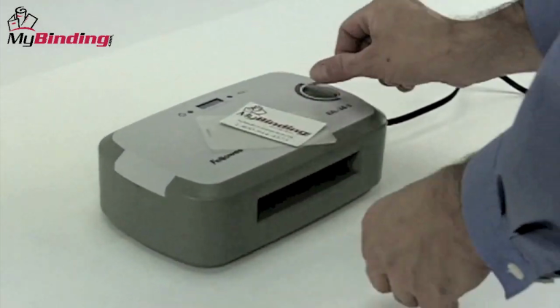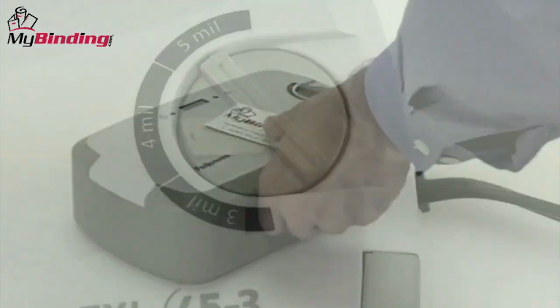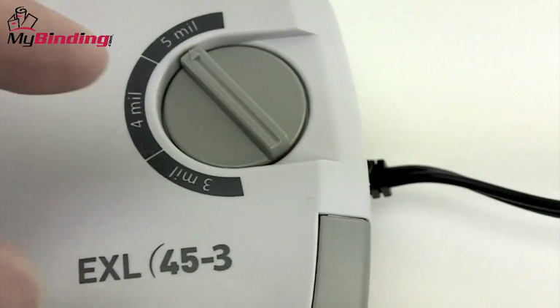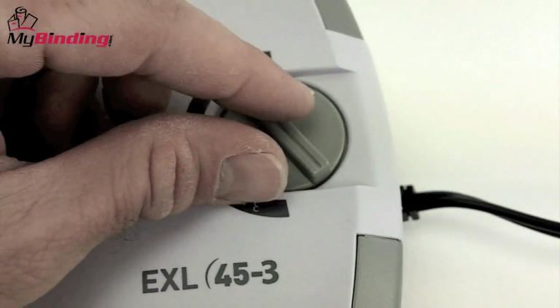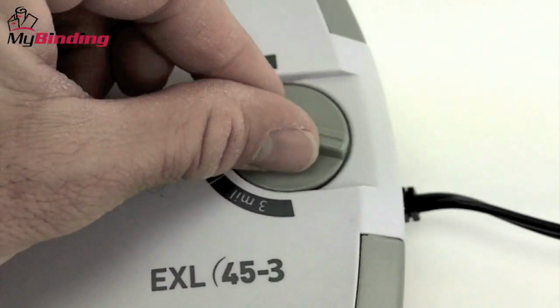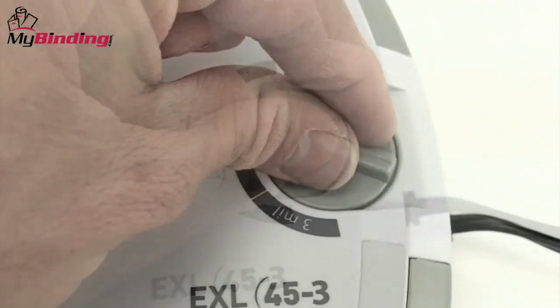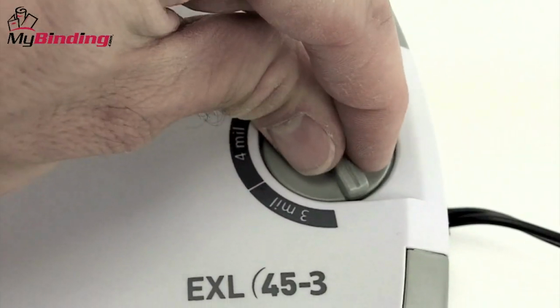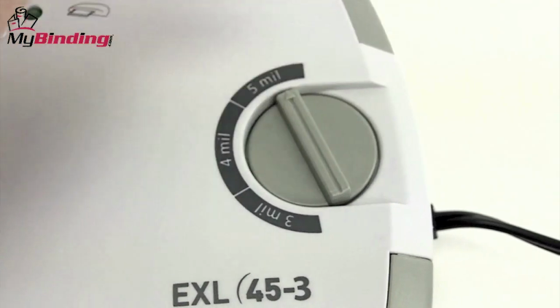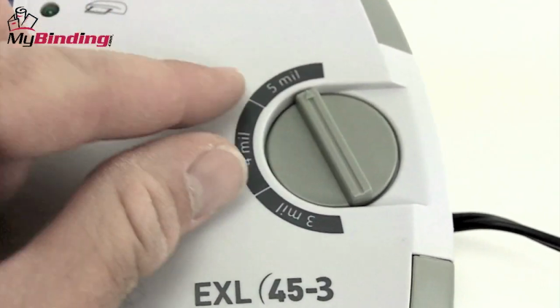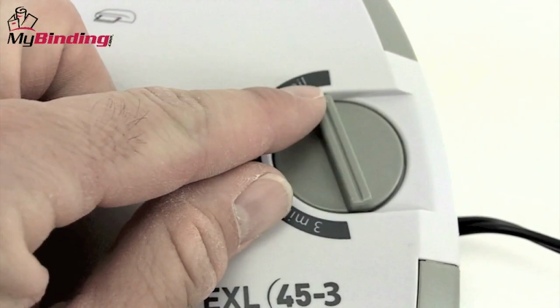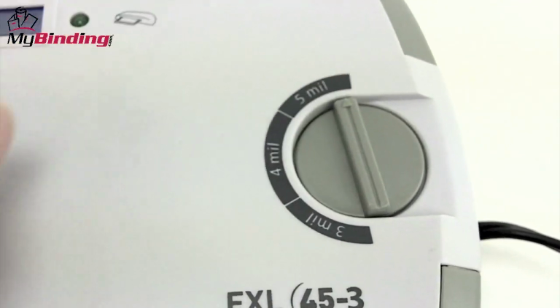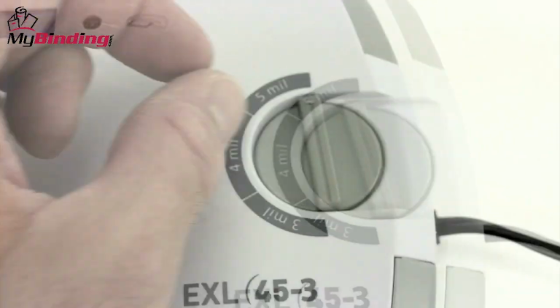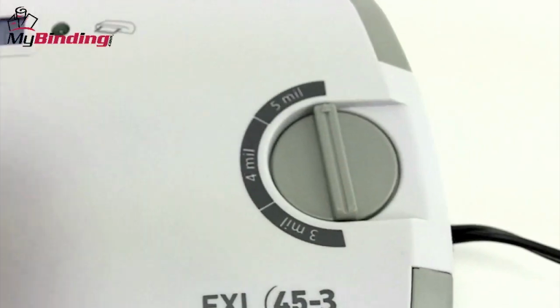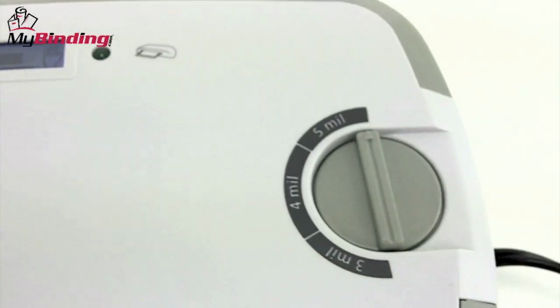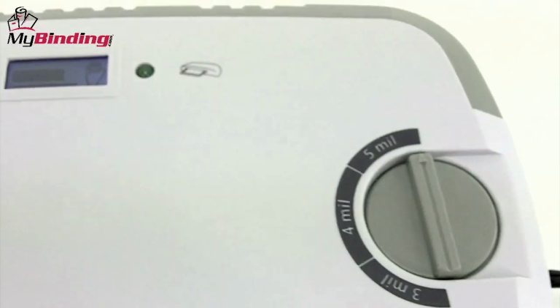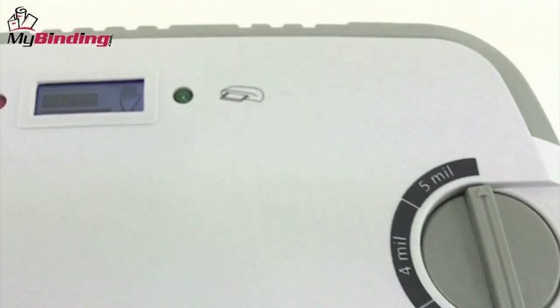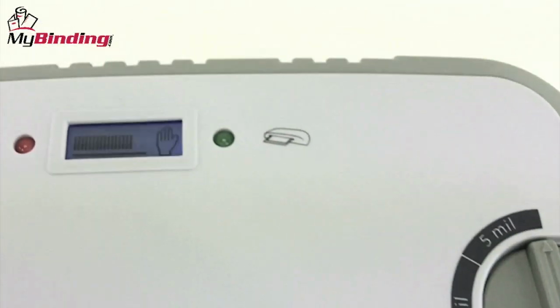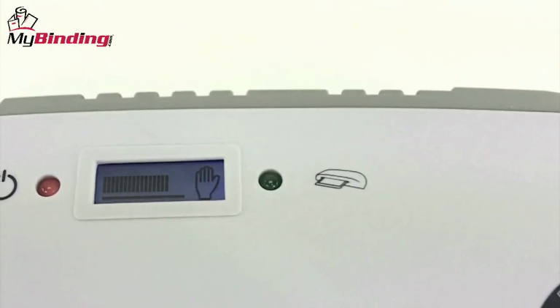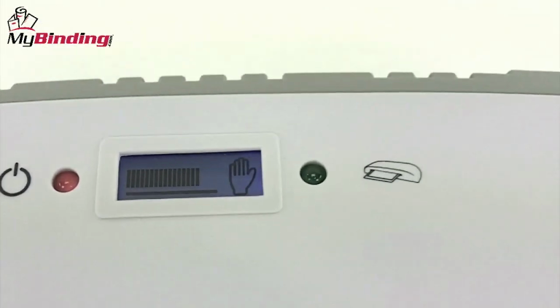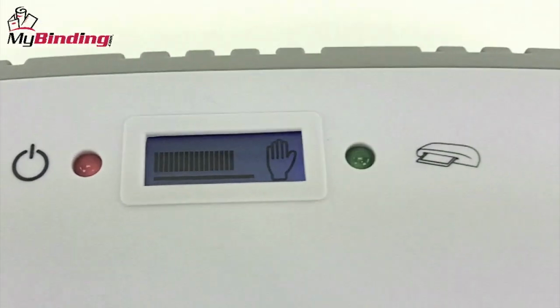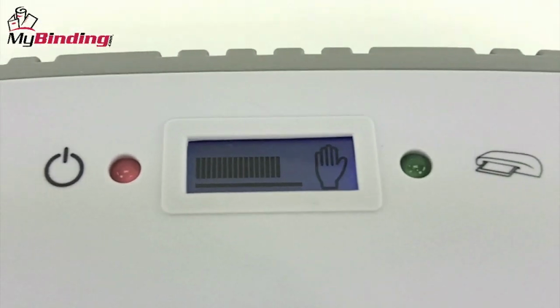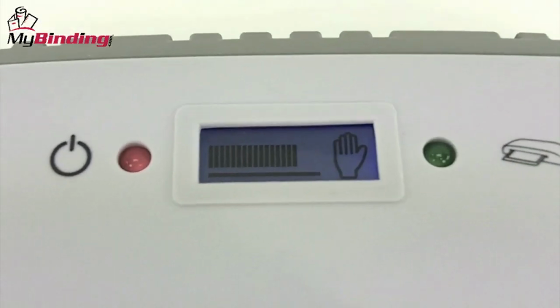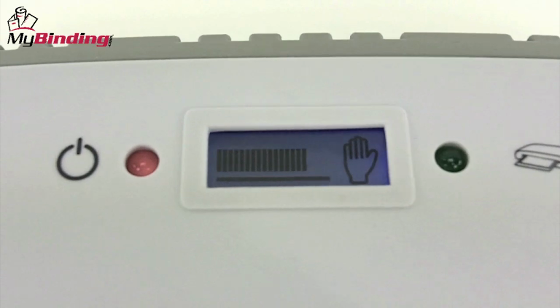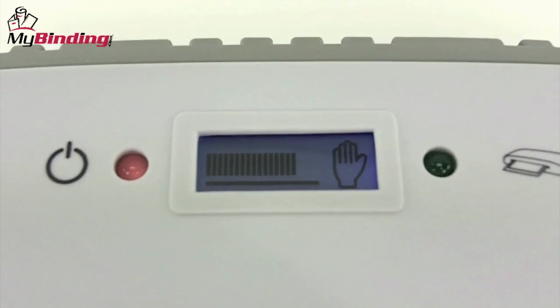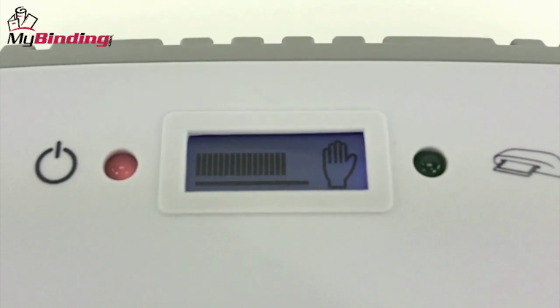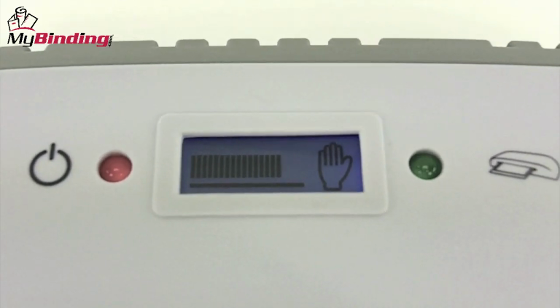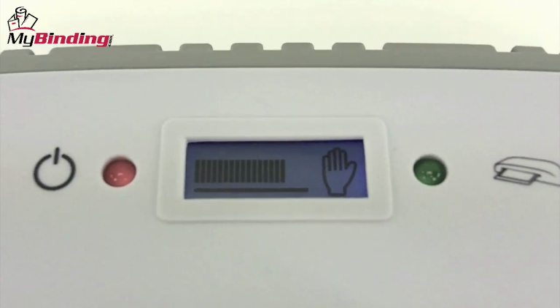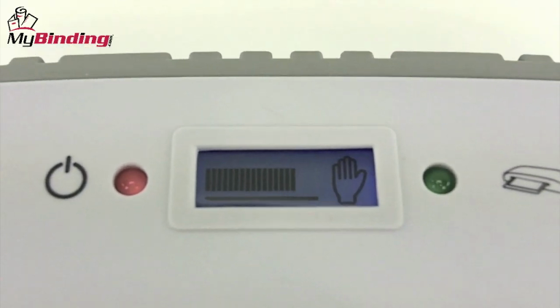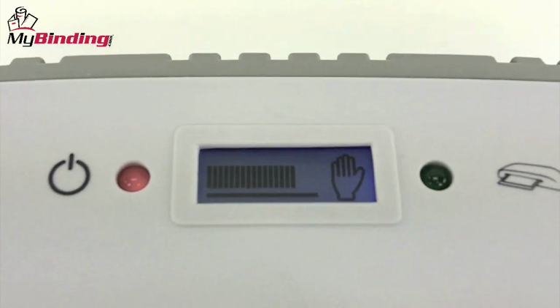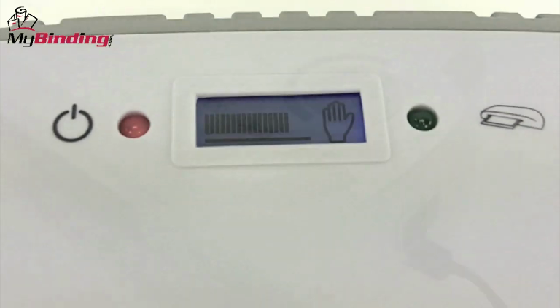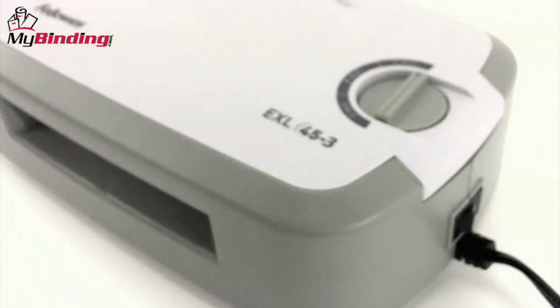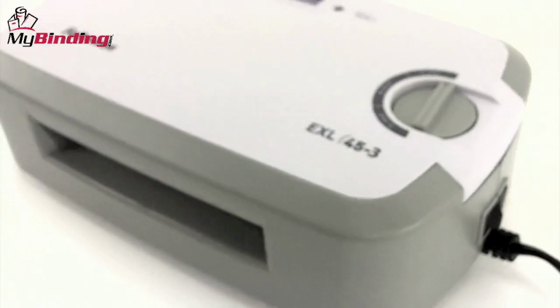On the top is a small dial that you turn to choose what size pouch thickness you want. This can handle 3, 4, or 5 mil. We like the small screen on the top that lets you know when it's warmed up and ready to go. Look for full bars in a green light.